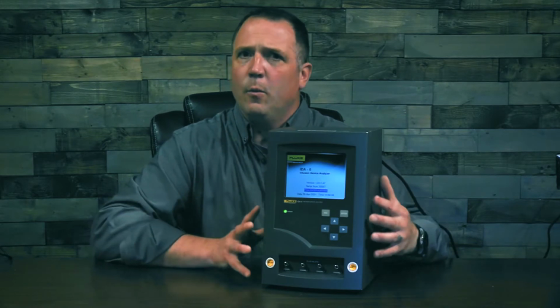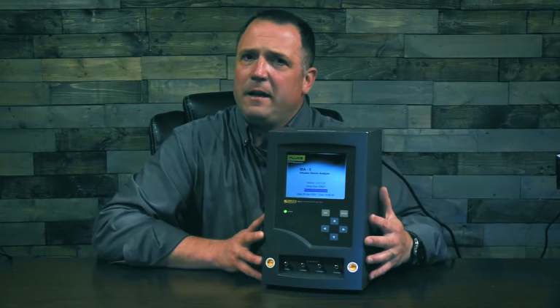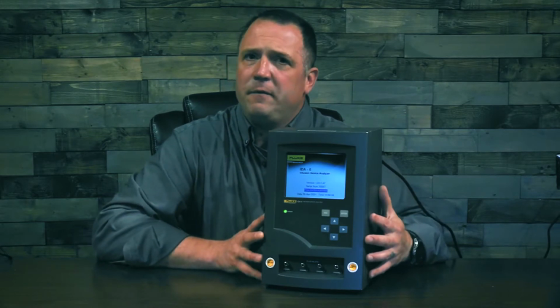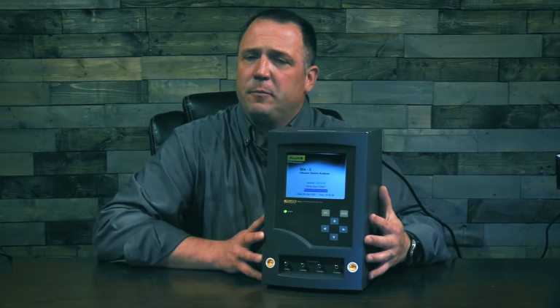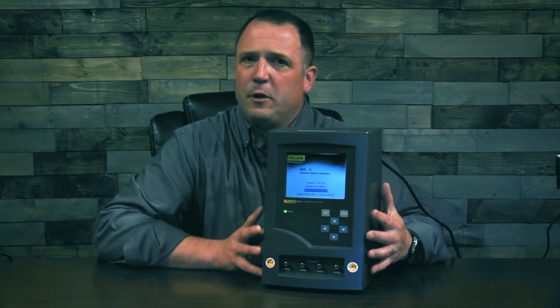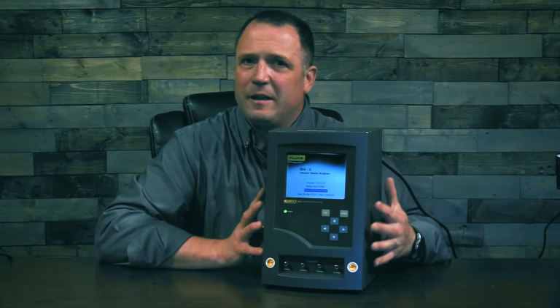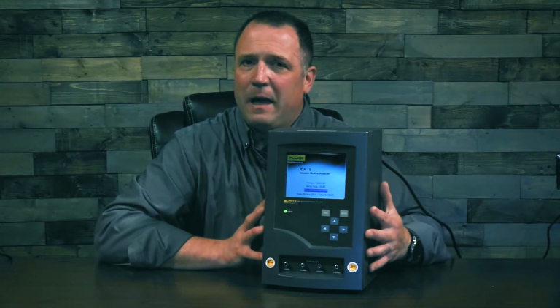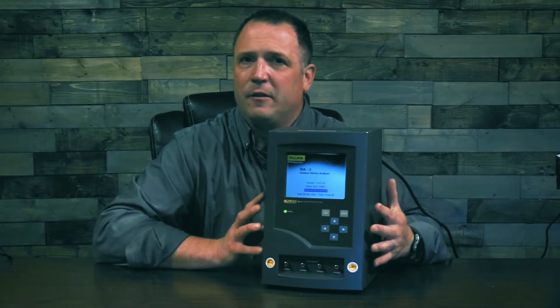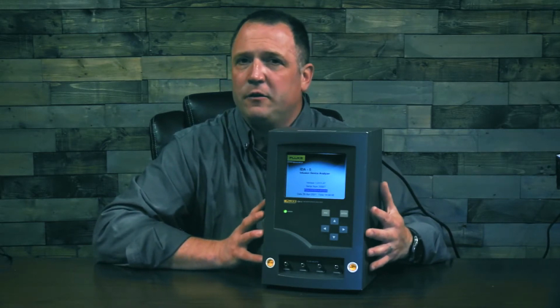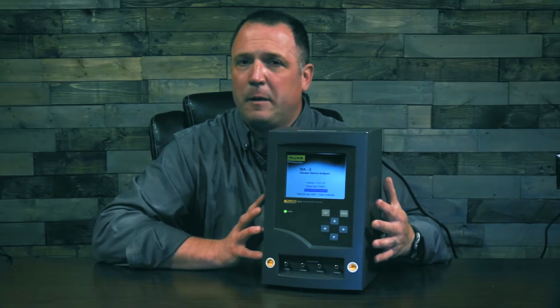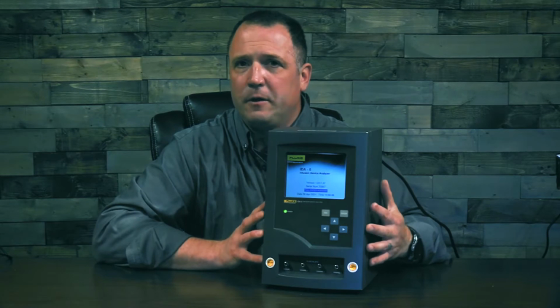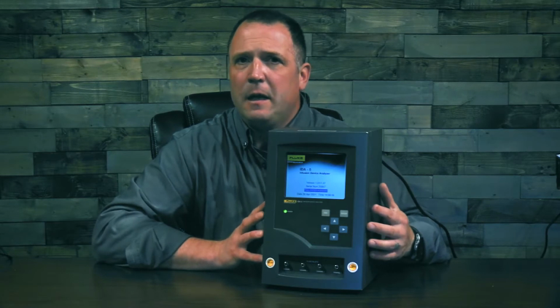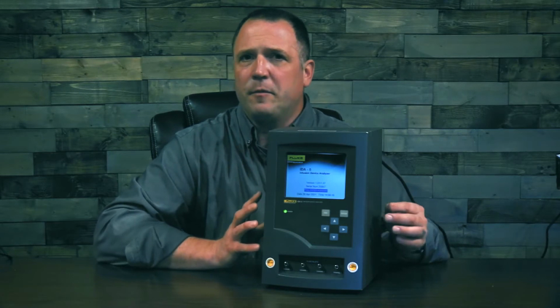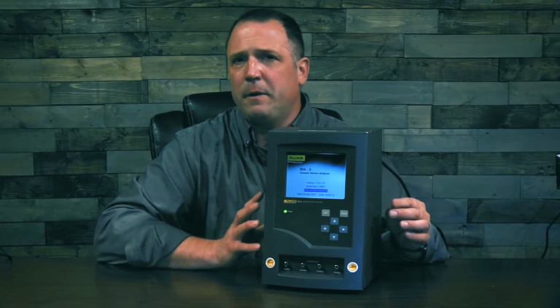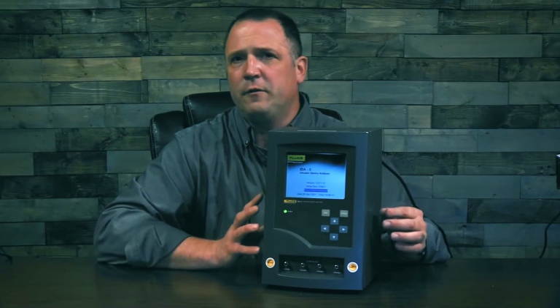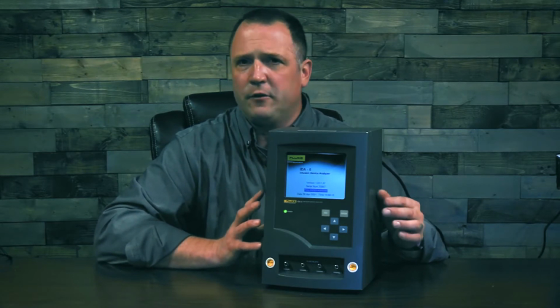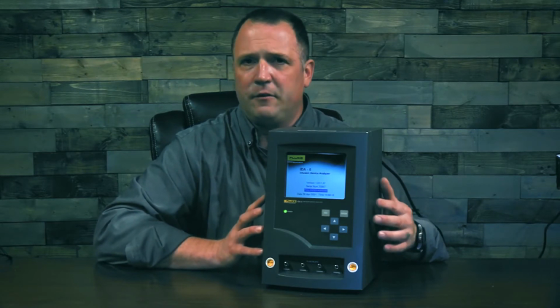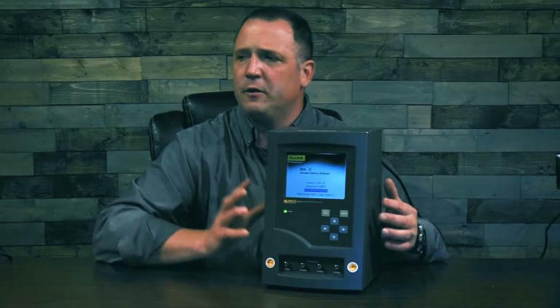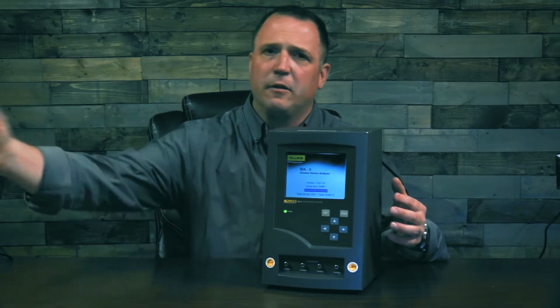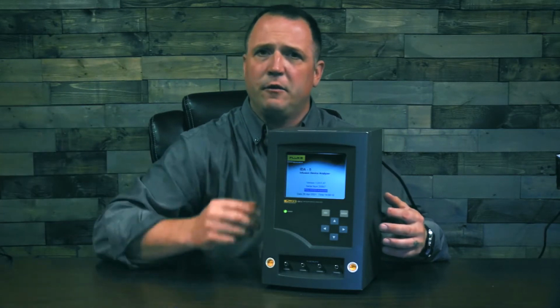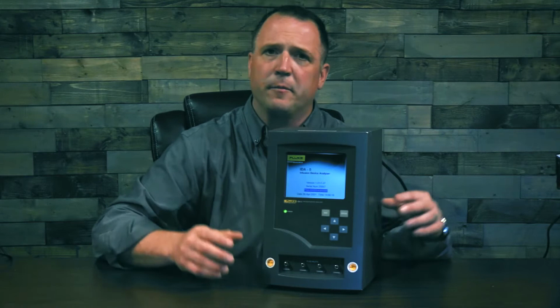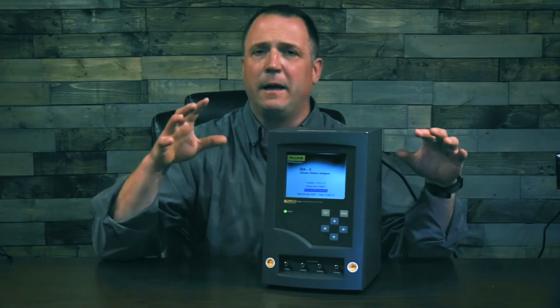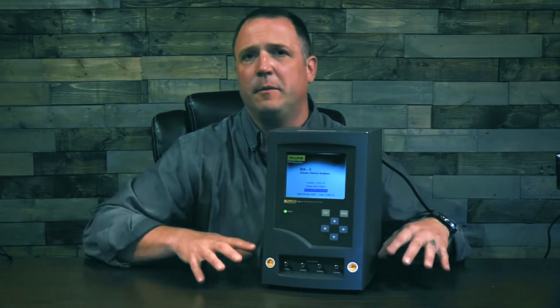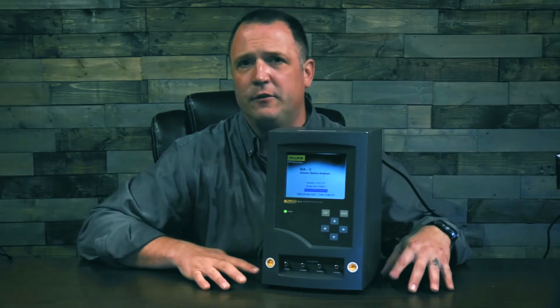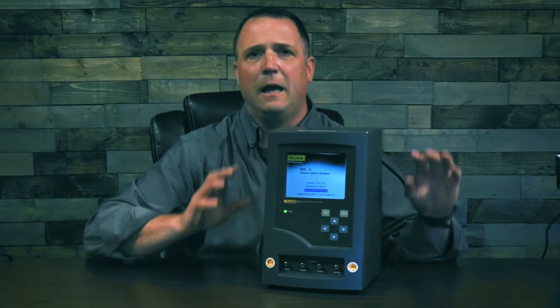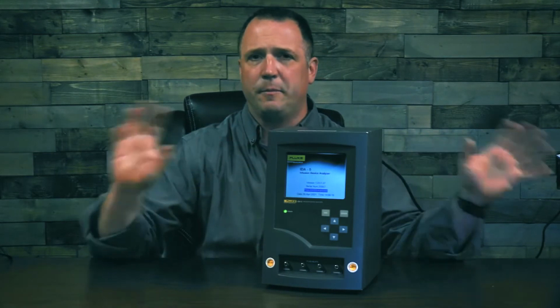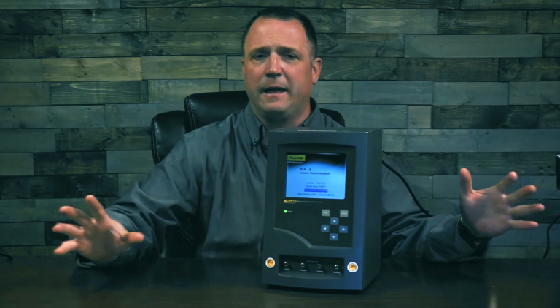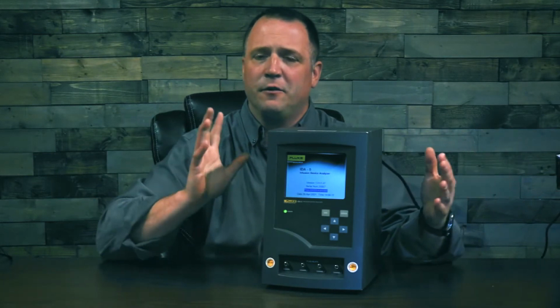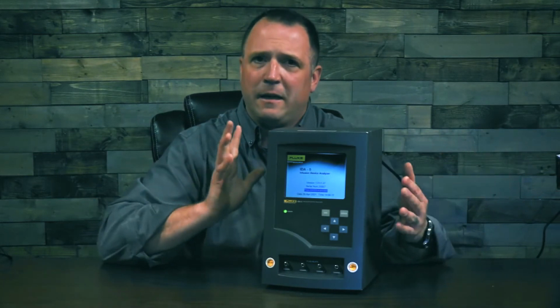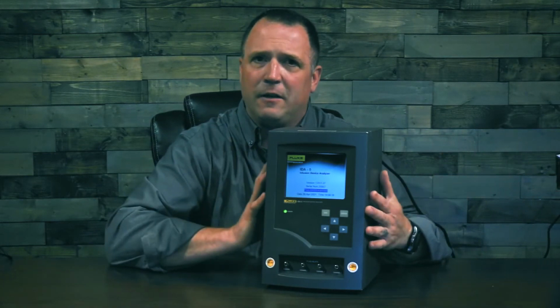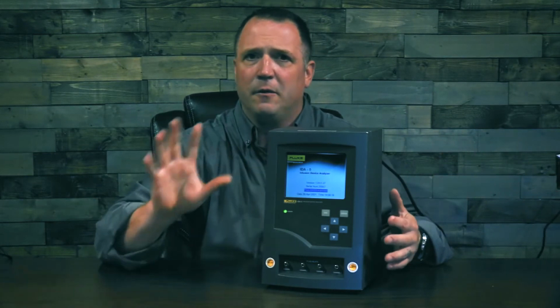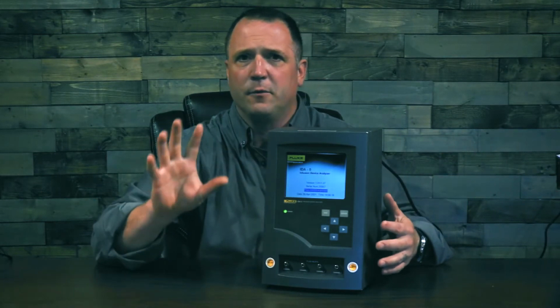While the ID85 is transportable, it weighs 11 pounds and has multi-channel capabilities, meaning it's much better suited for bench top testing. So you're going to go out and collect your infusion pumps, bring them back, test them at a bench, and then distribute them back out versus taking an analyzer out to the floor.